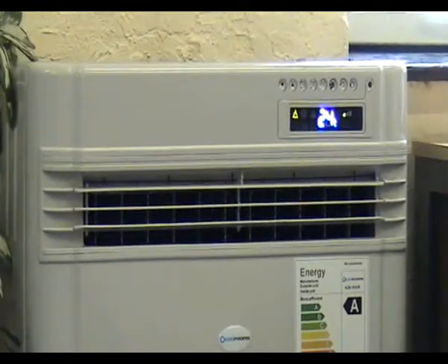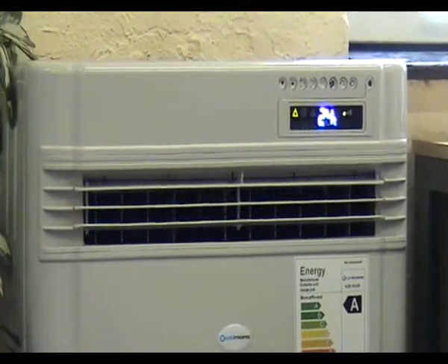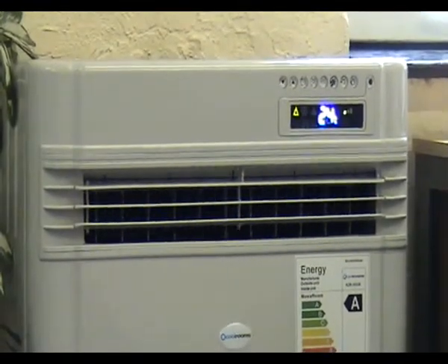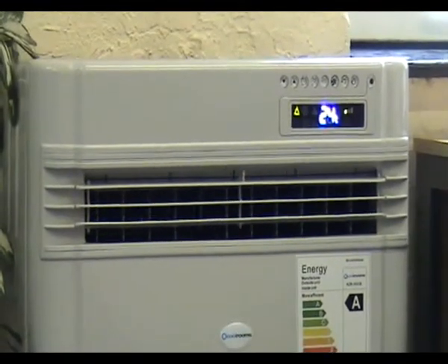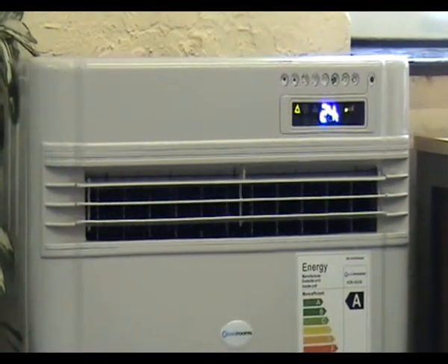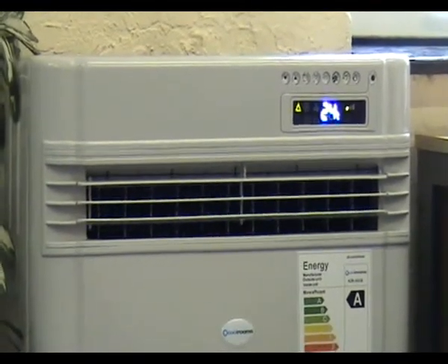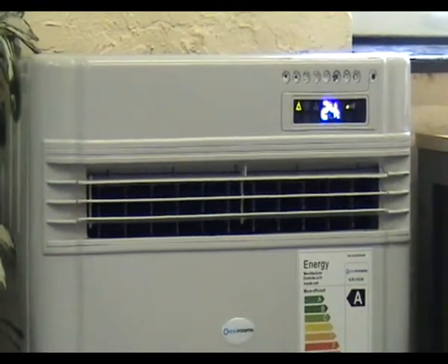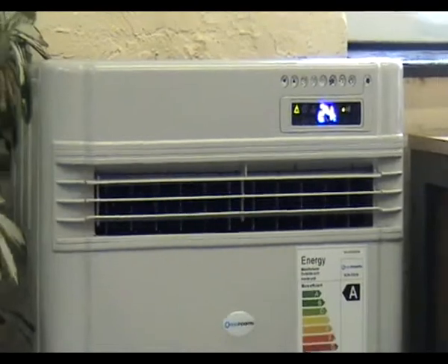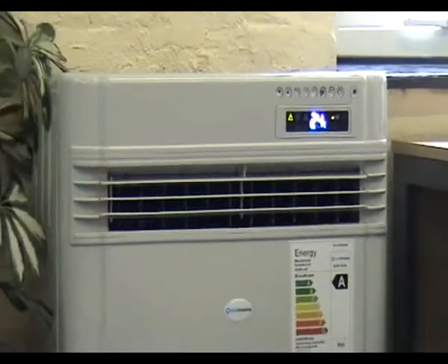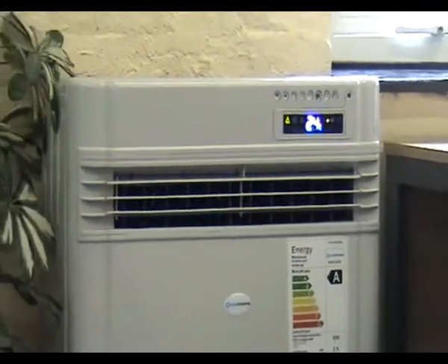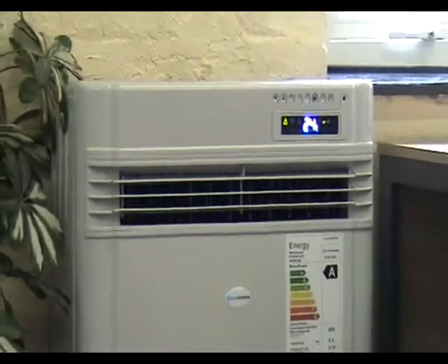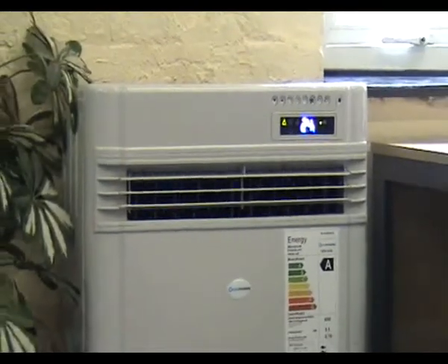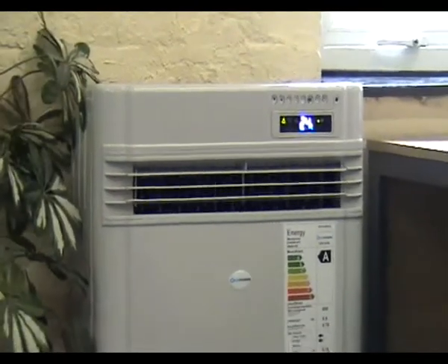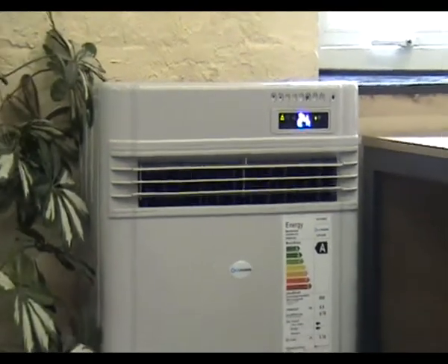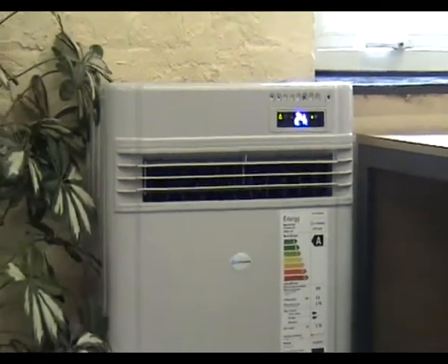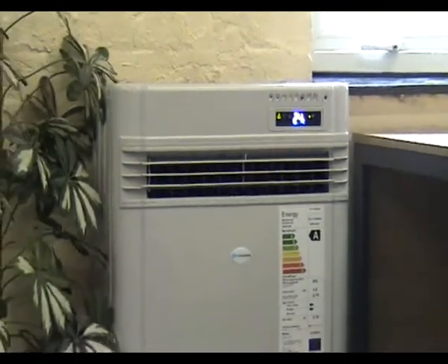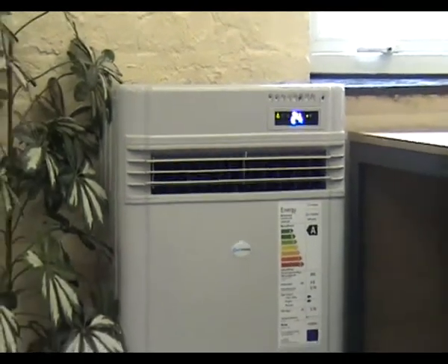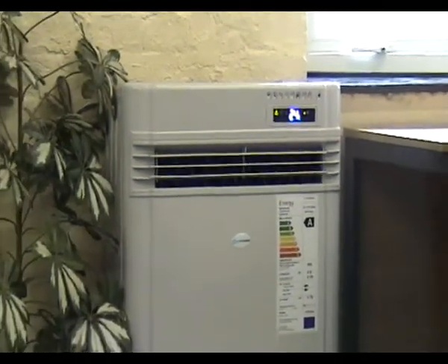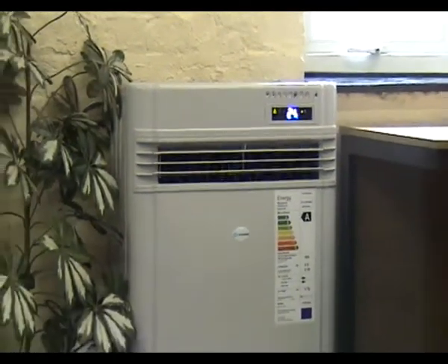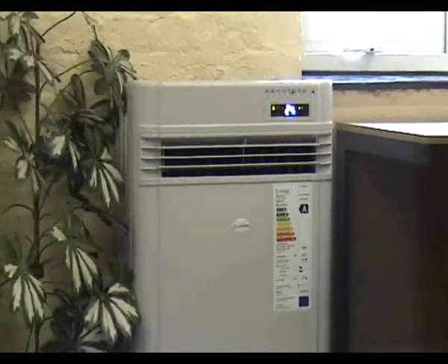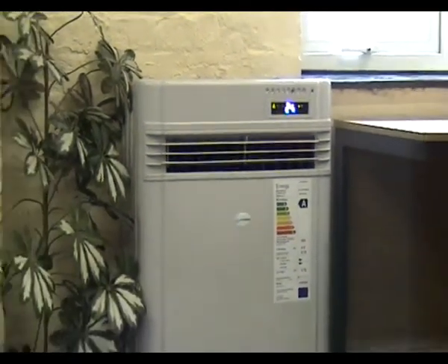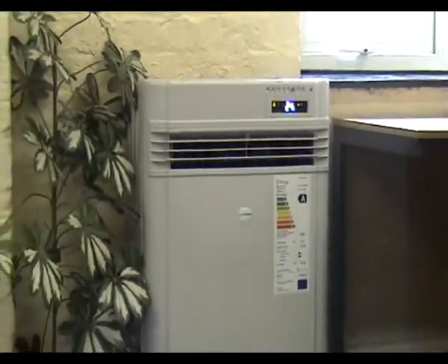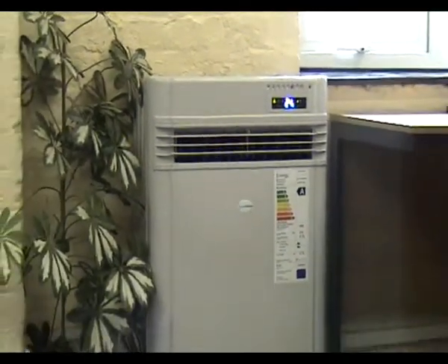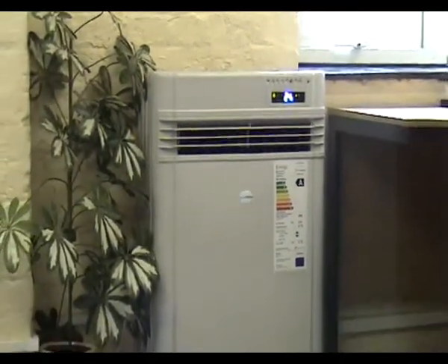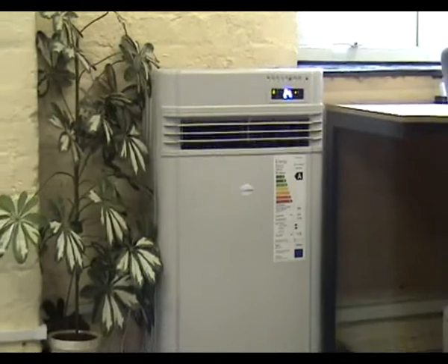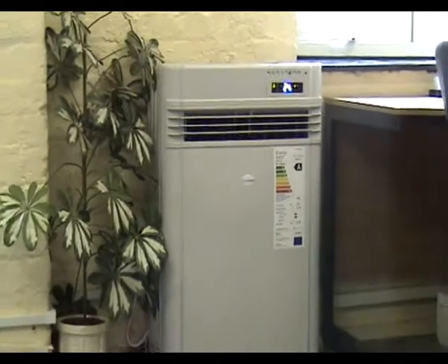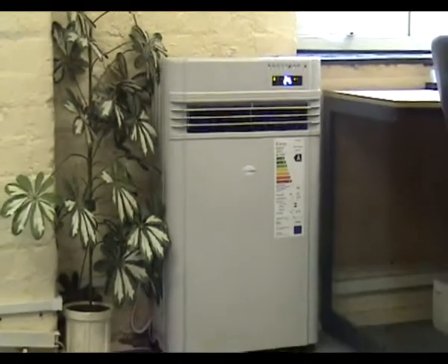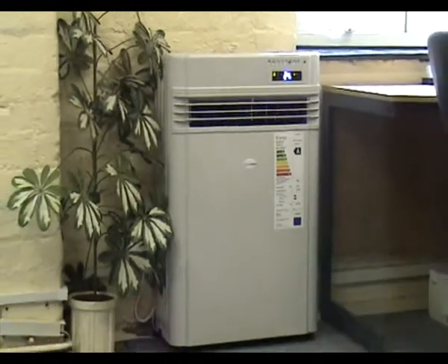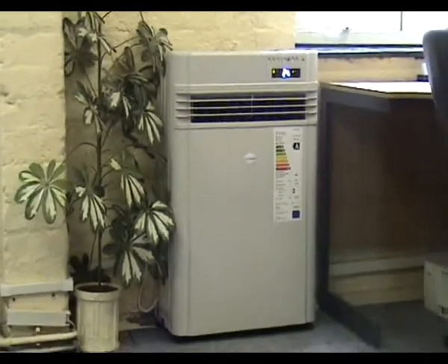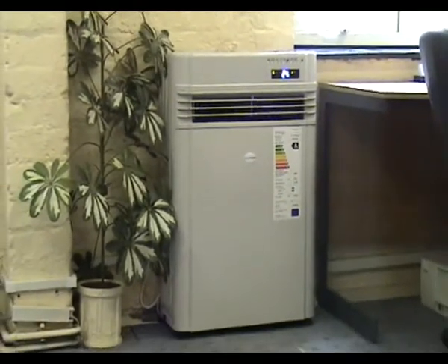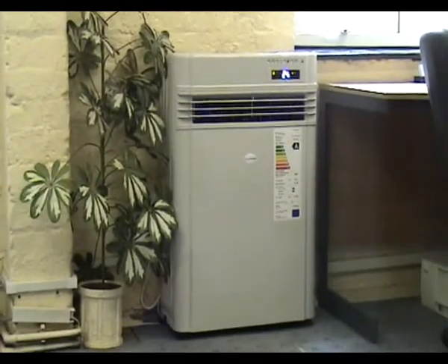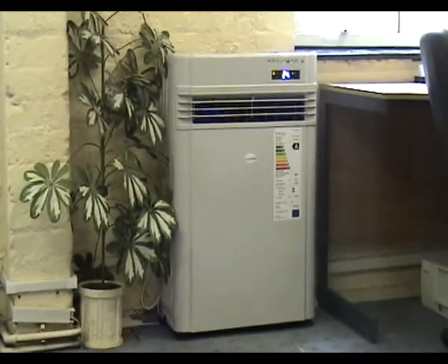The unique stylish compact design means that the unit can be simply and quickly installed in most types of buildings, without the need for bulky external boxes or unsightly cables or hoses.